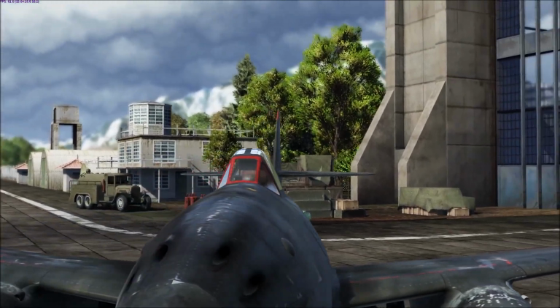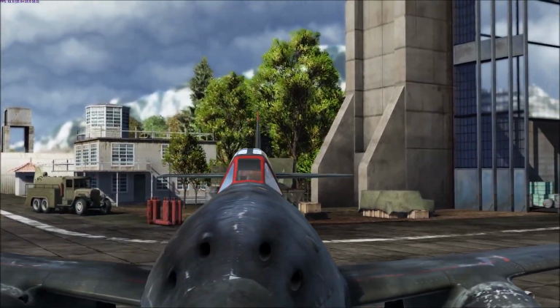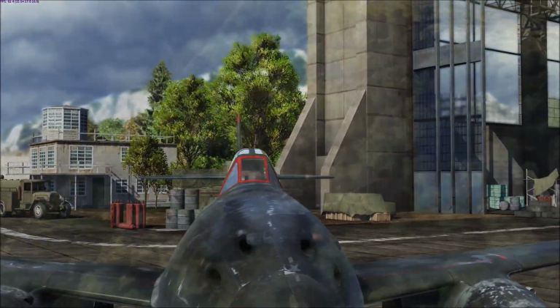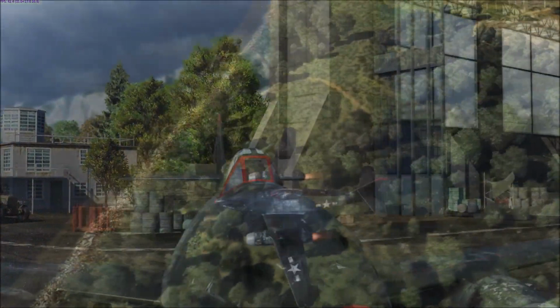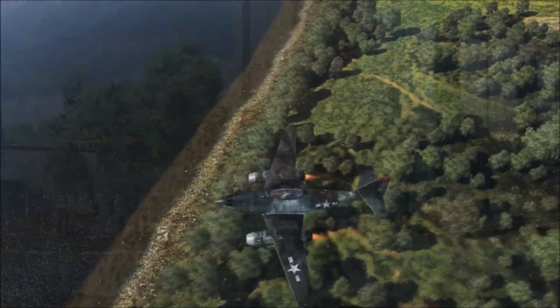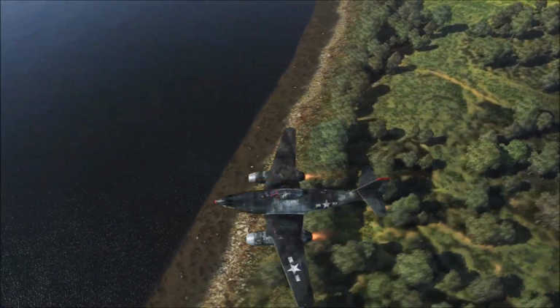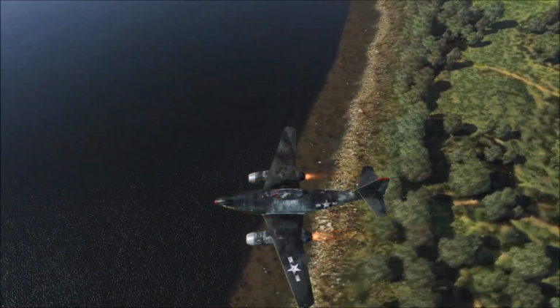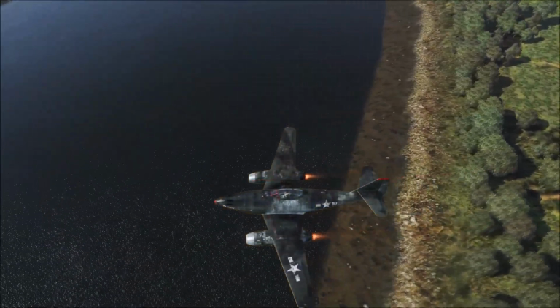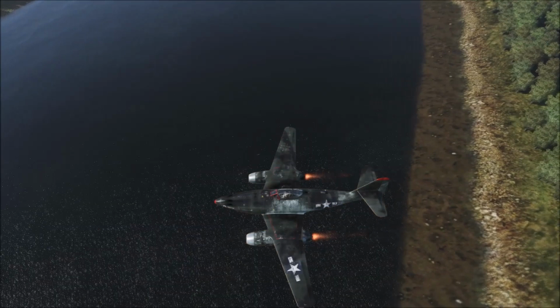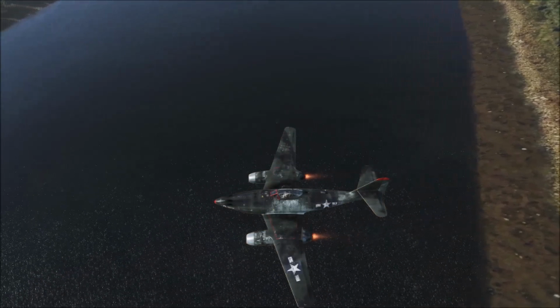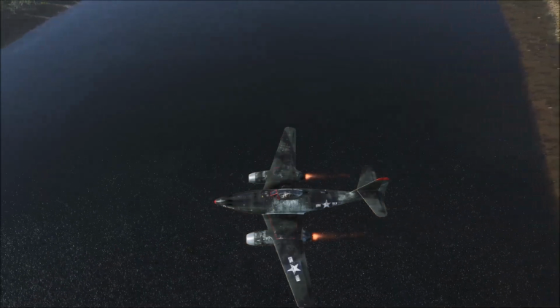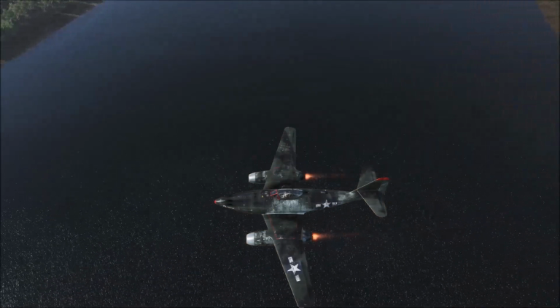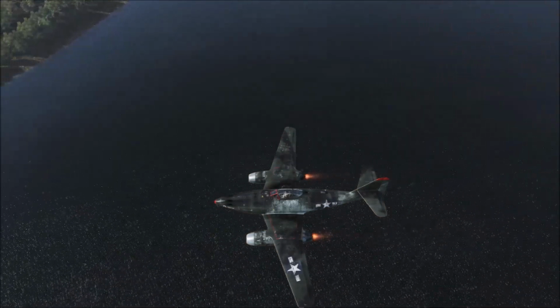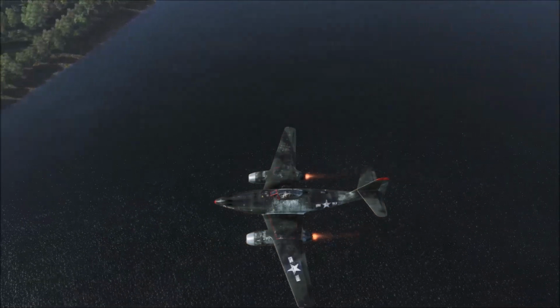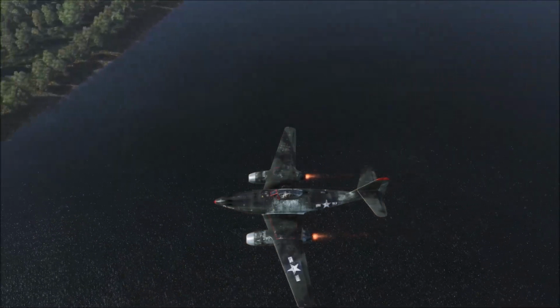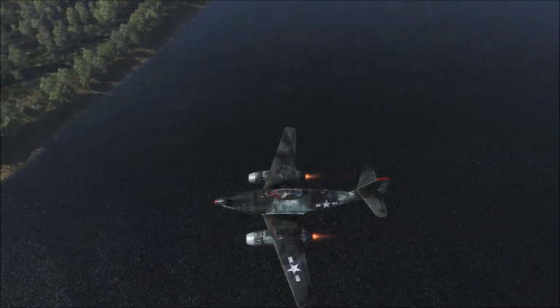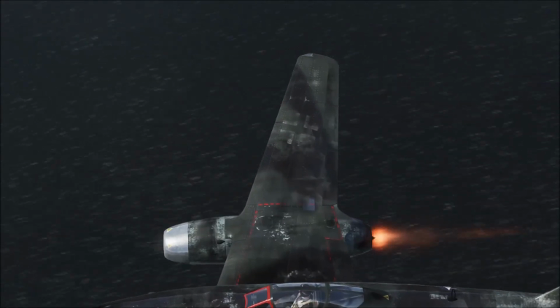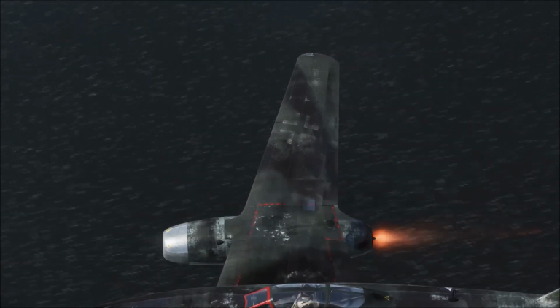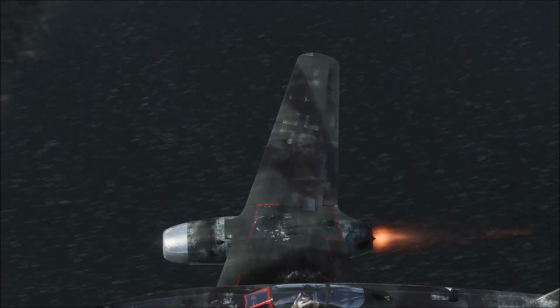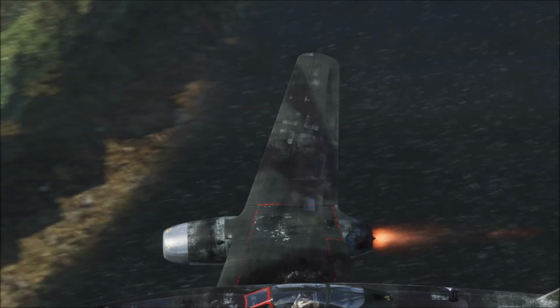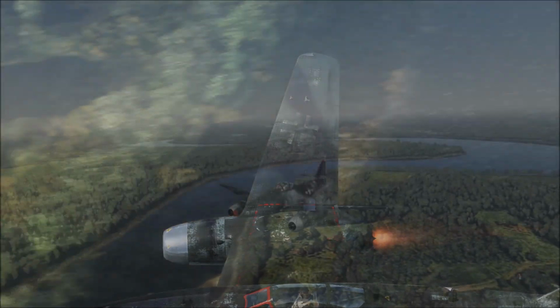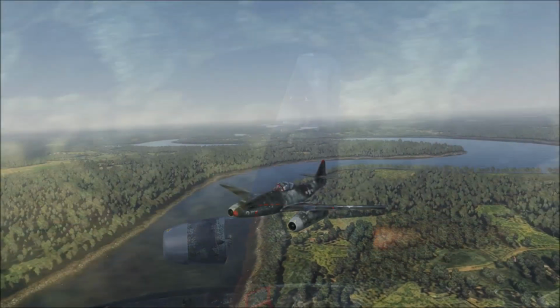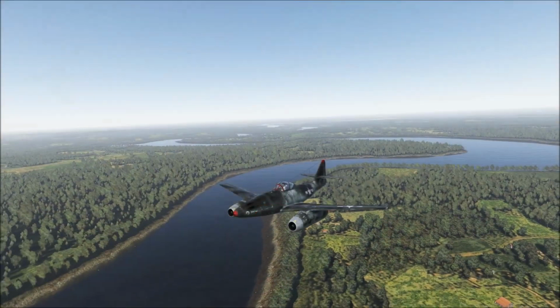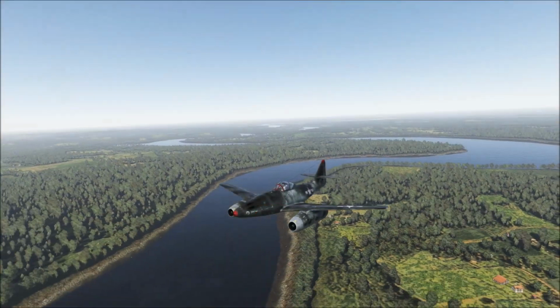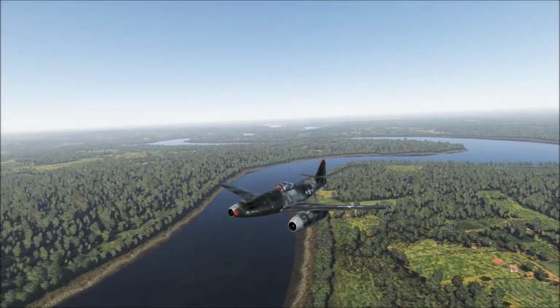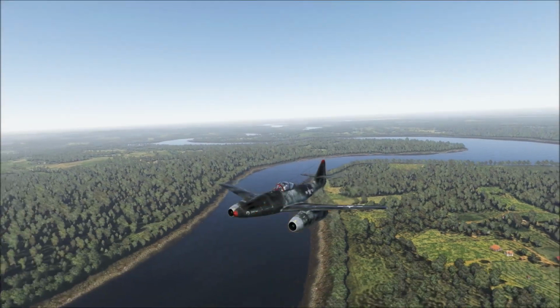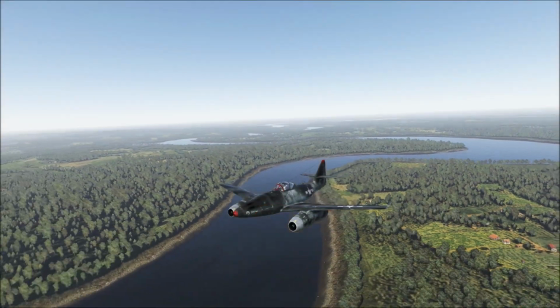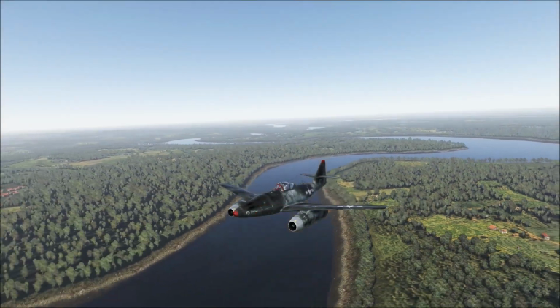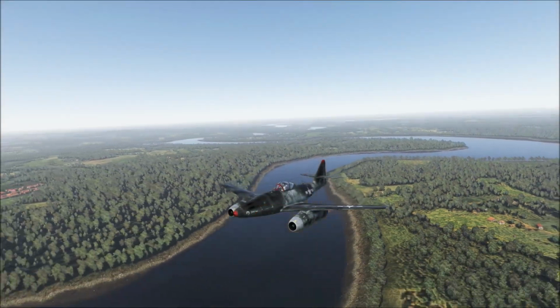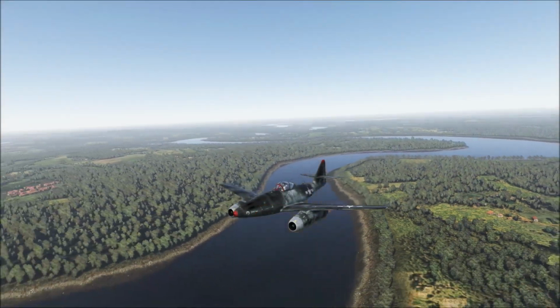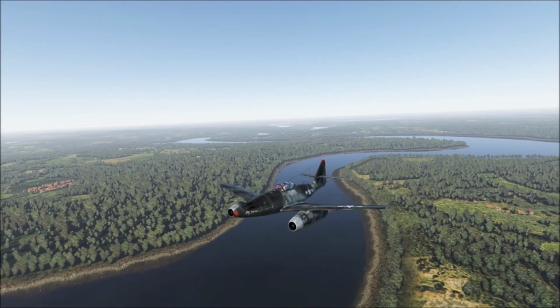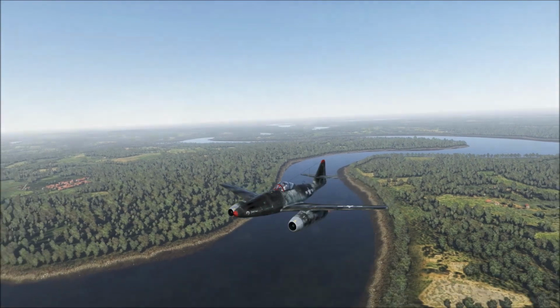Colonel Harold E. Watson, the commander of the Army Air Force's Air Technical Intelligence Group, was one of the pilots who flew this machine. Years after the war he said: 'When I first saw the ME262 I was spellbound — just sitting there on the ground, it looked as though it was doing Mach 1.'